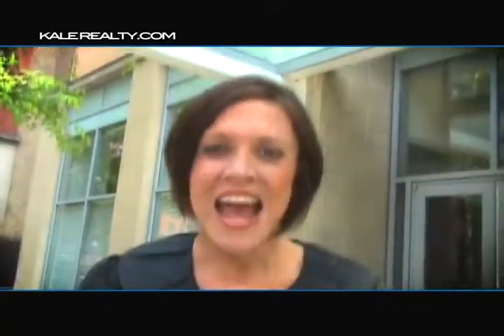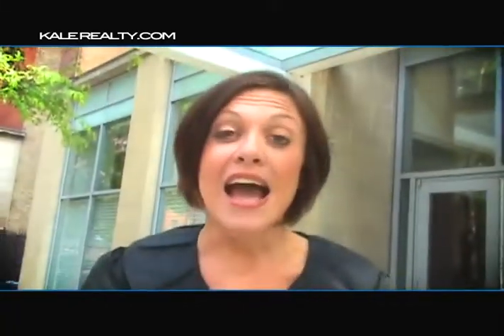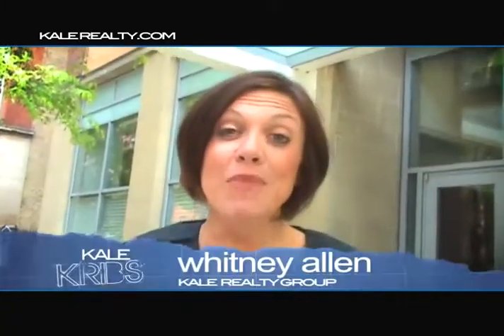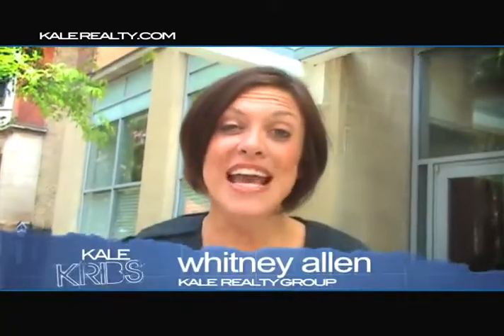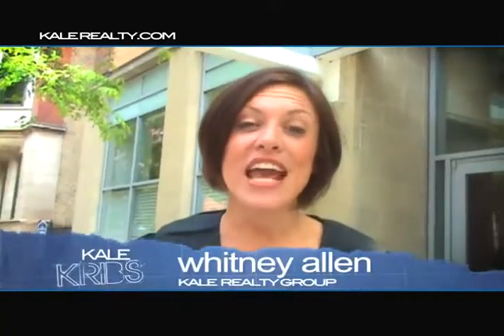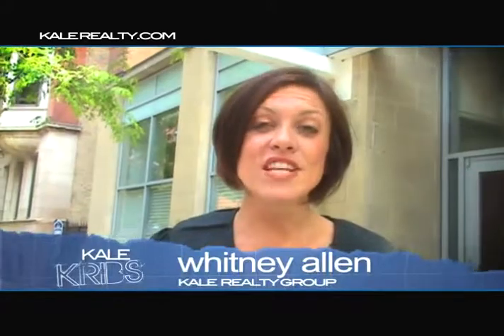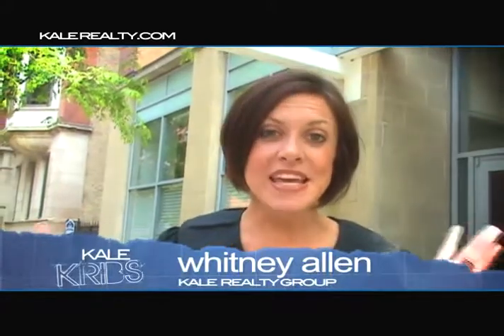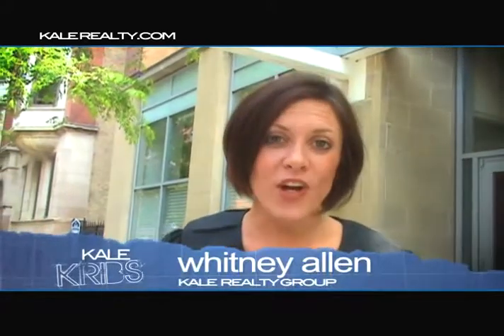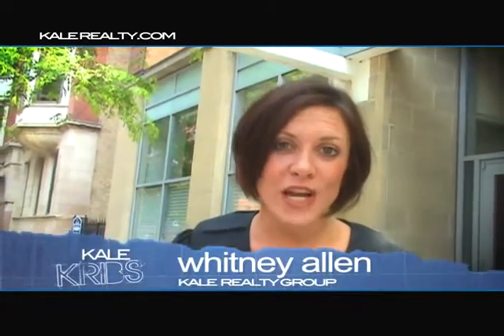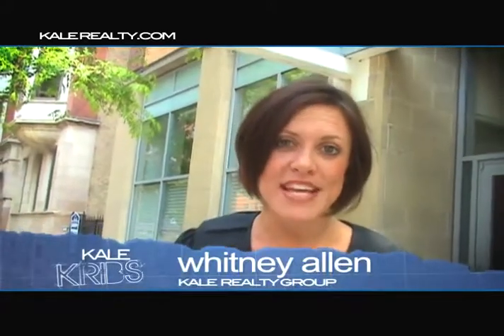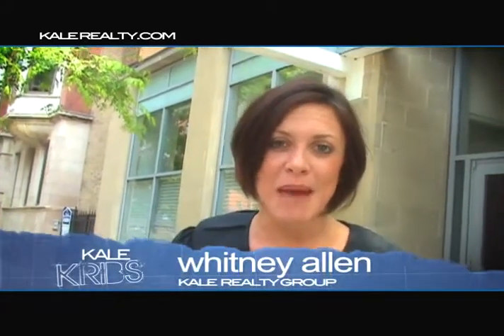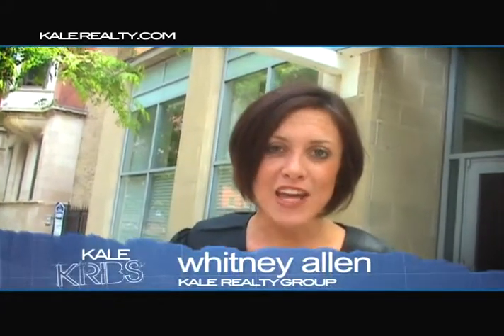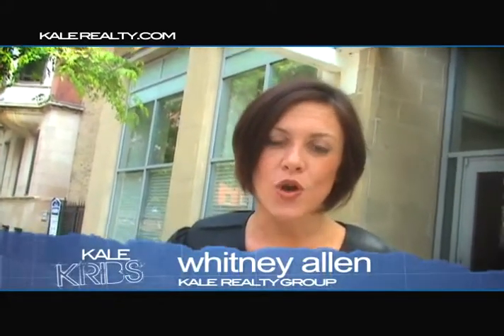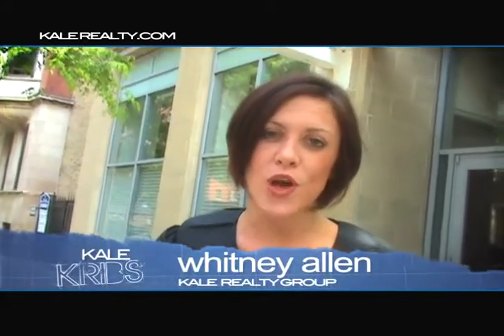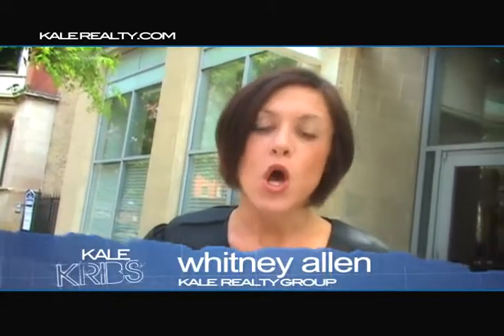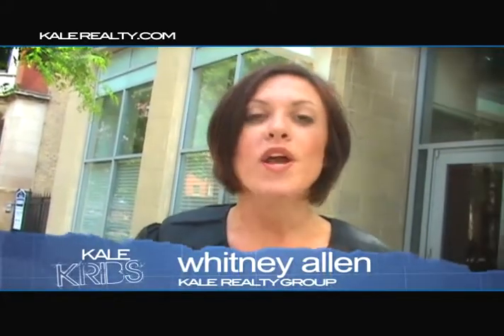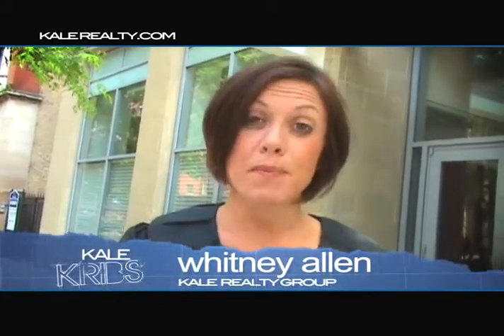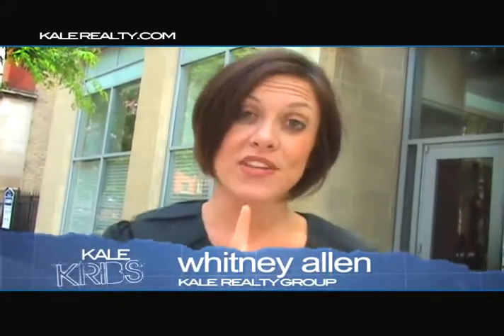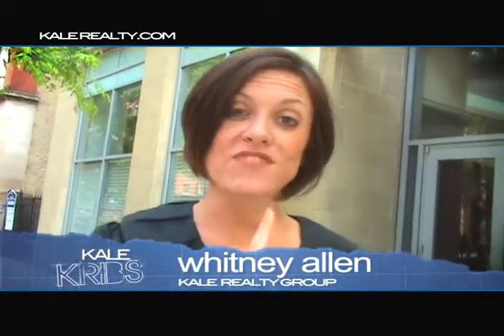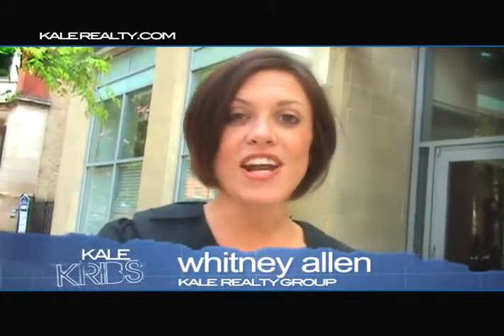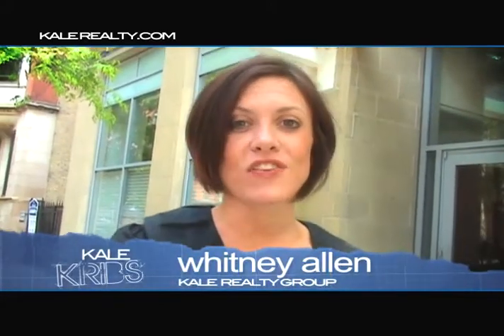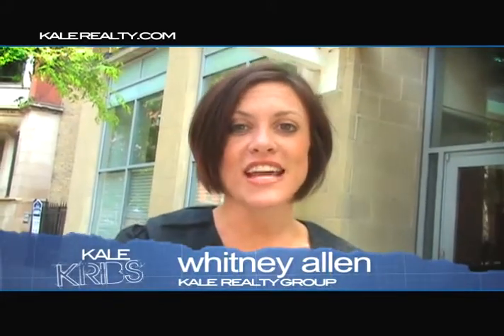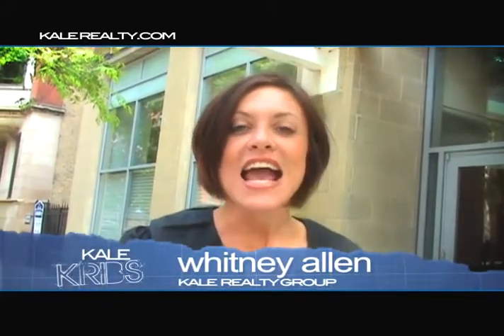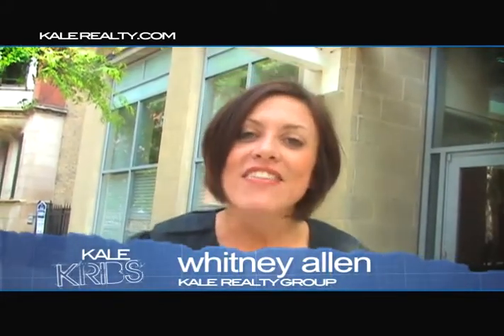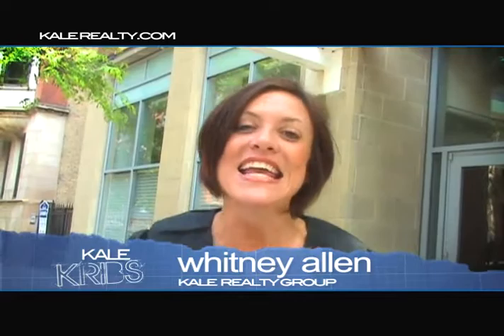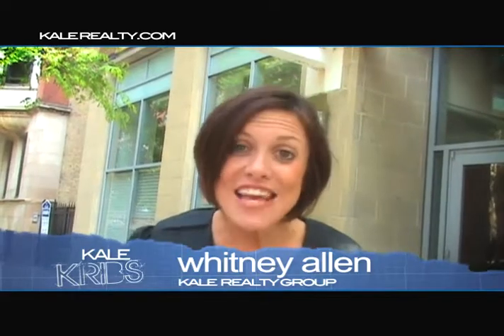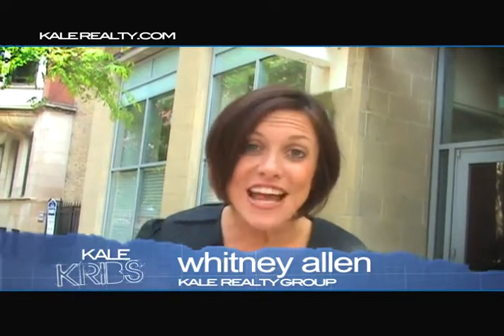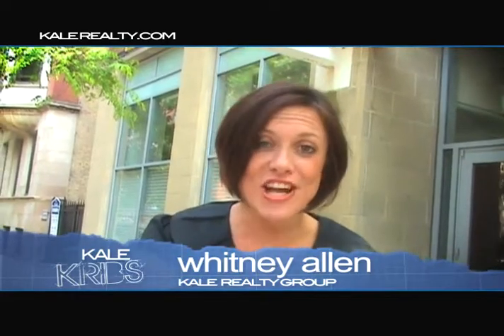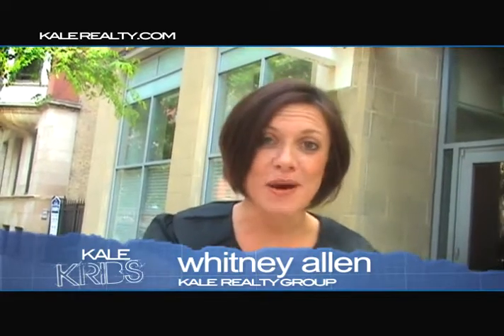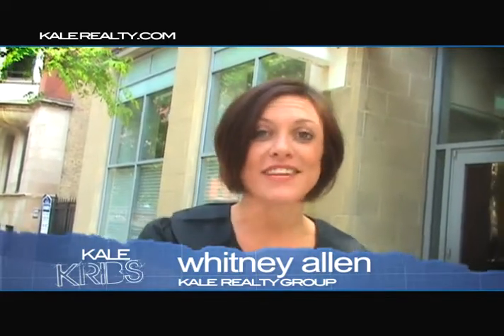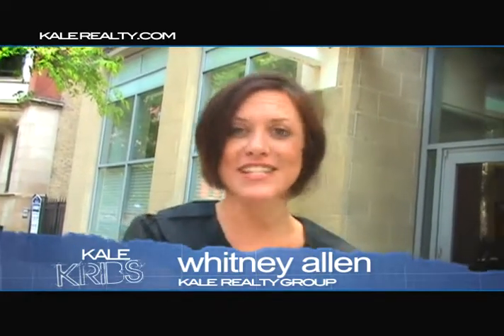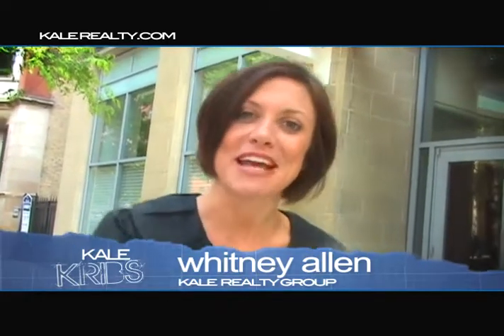Hi, I'm Whitney Allen, and this week Kel Cribs is back in the Gold Coast. We are at a building that is Fido friendly and they even have a dog park. Let's go in.